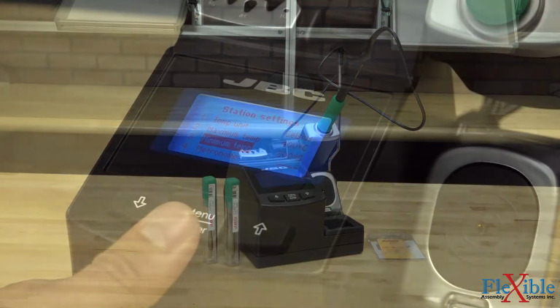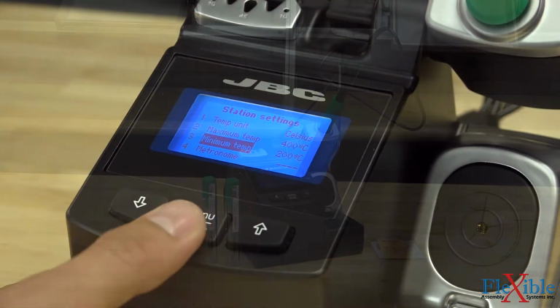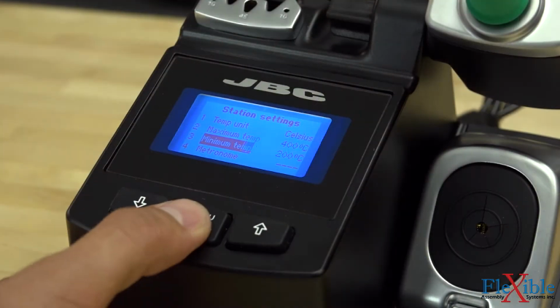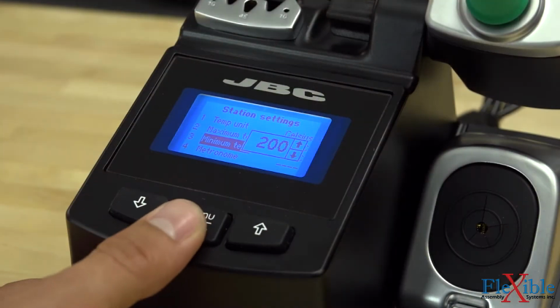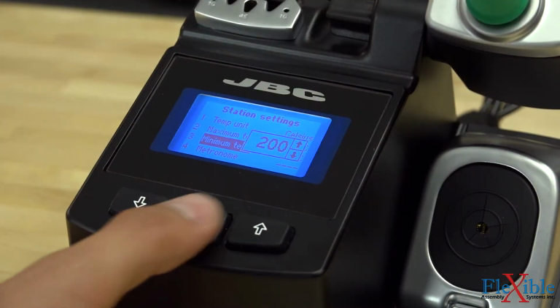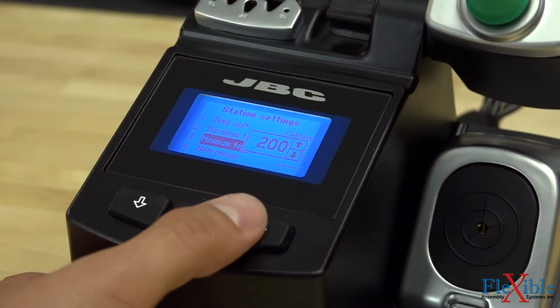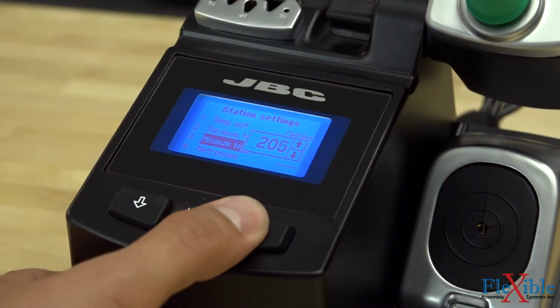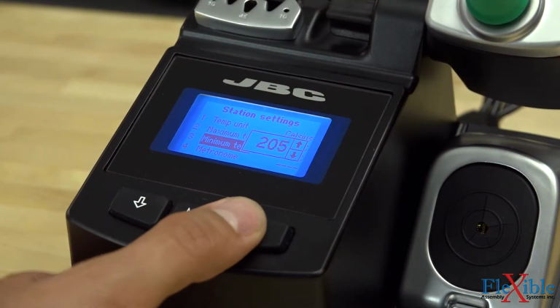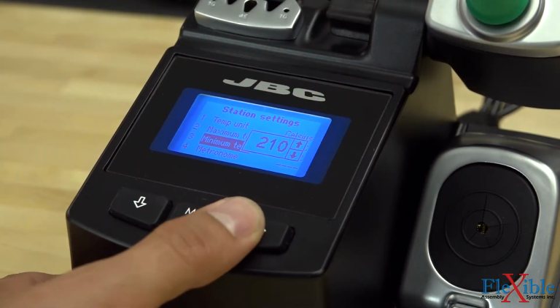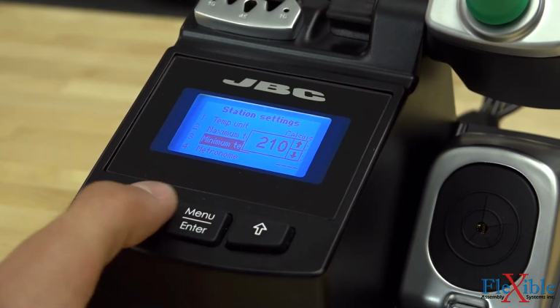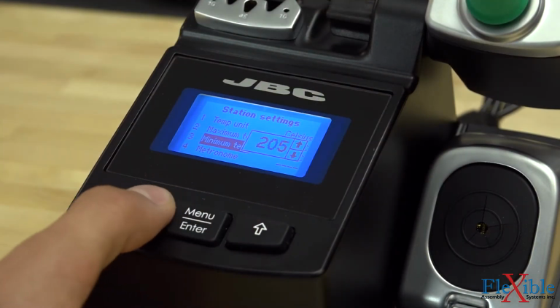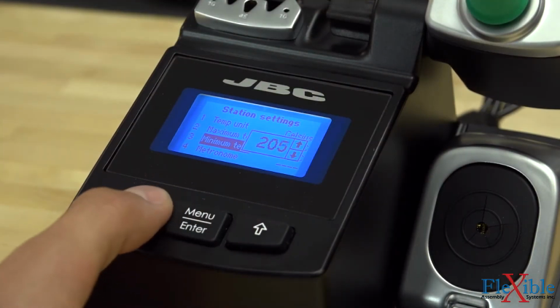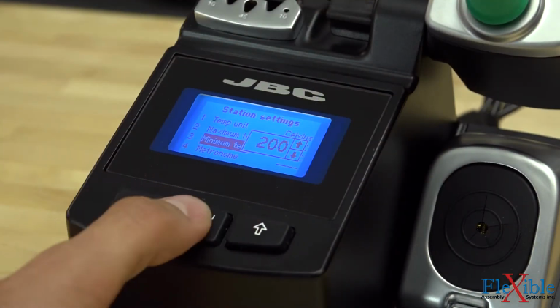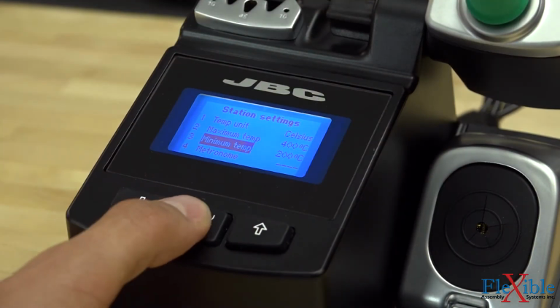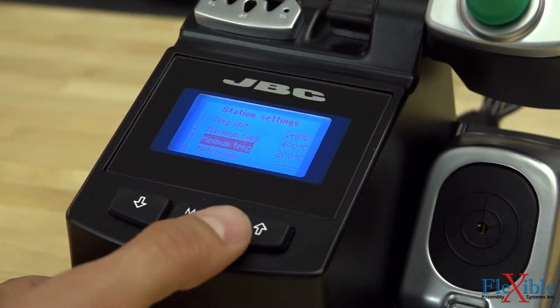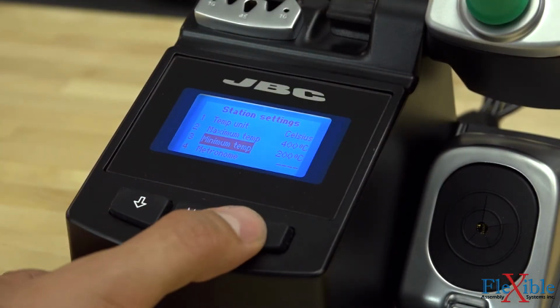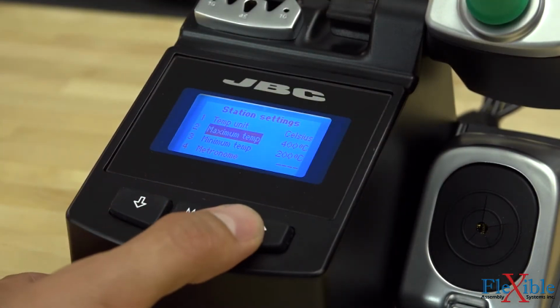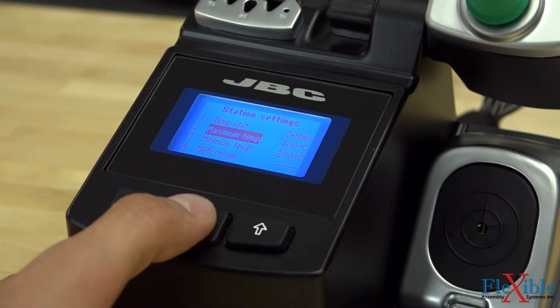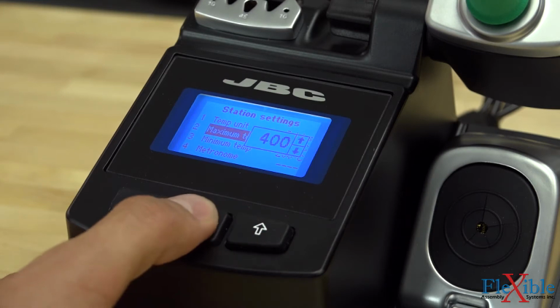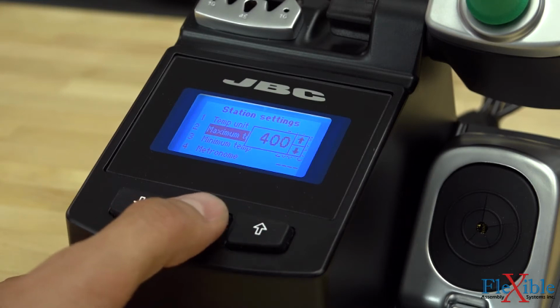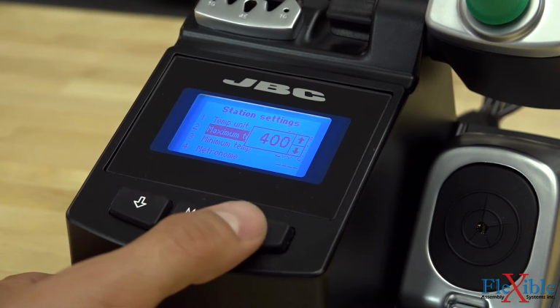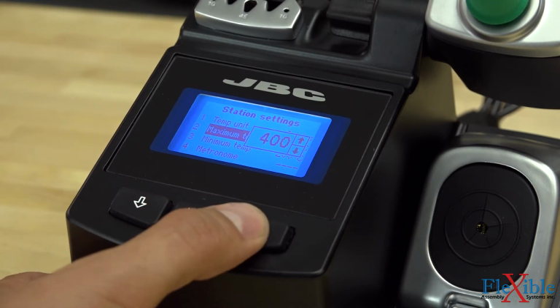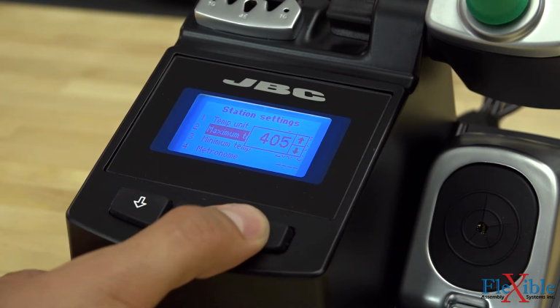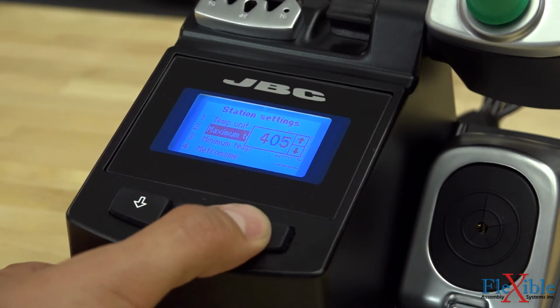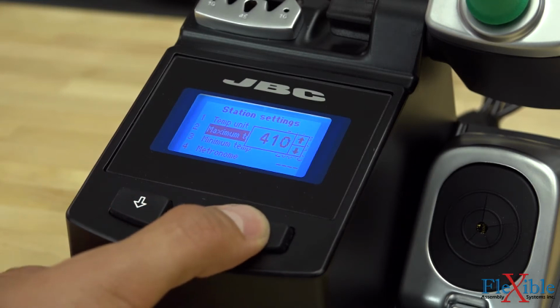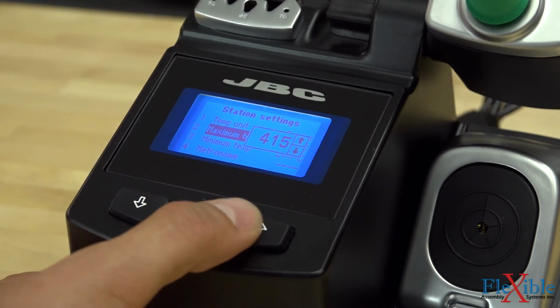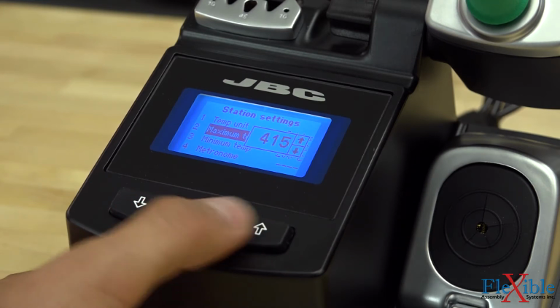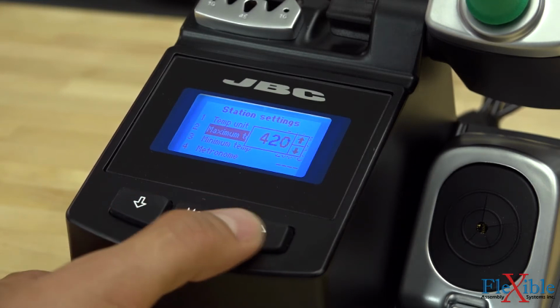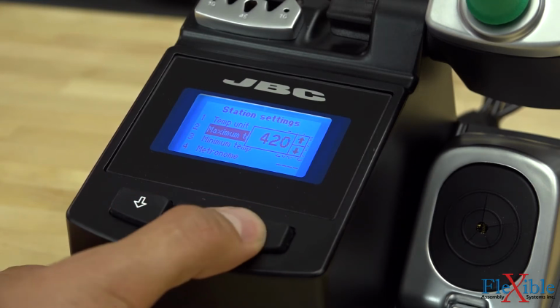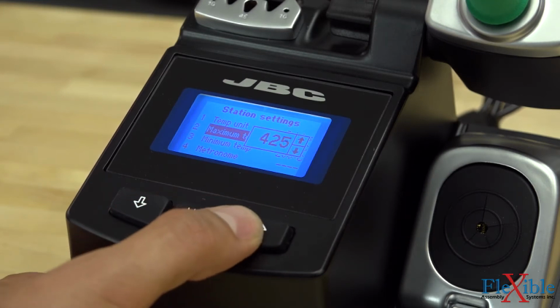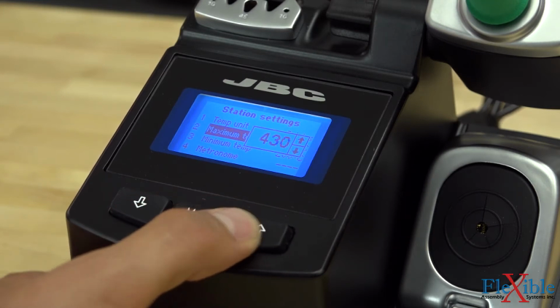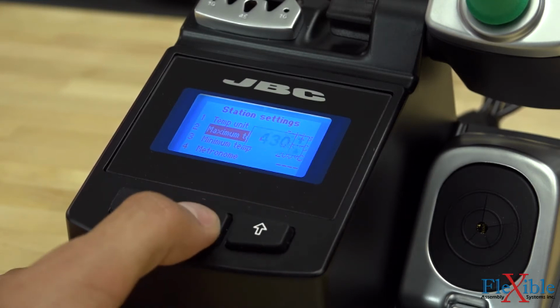CDB stations feature a color screen with a keypad that is used to change over 20 parameters on the unit, such as temperature levels, security pins, and sleep or hibernation settings.